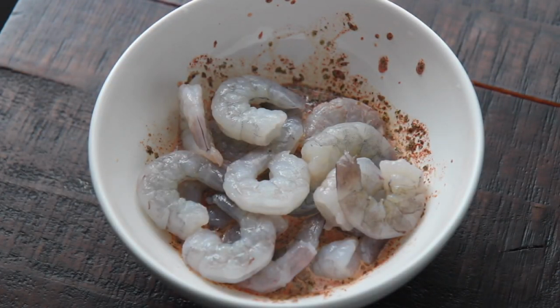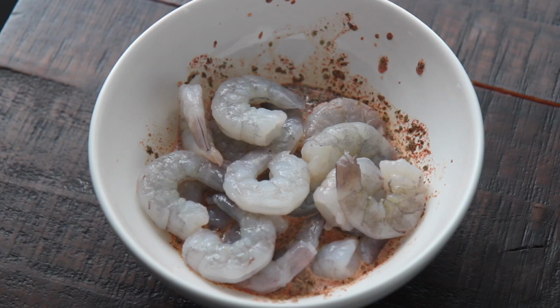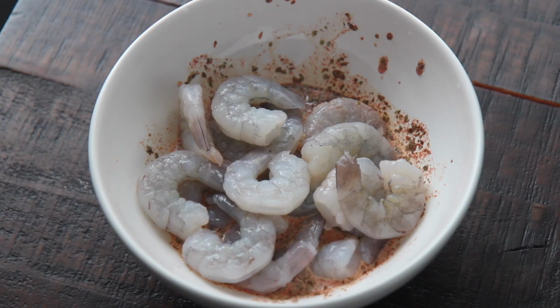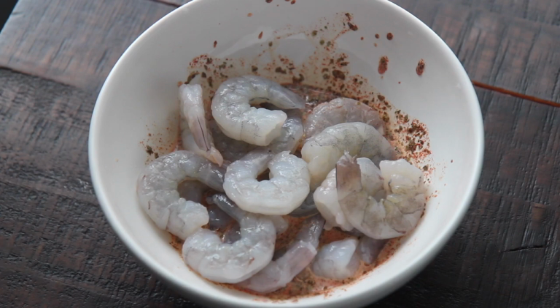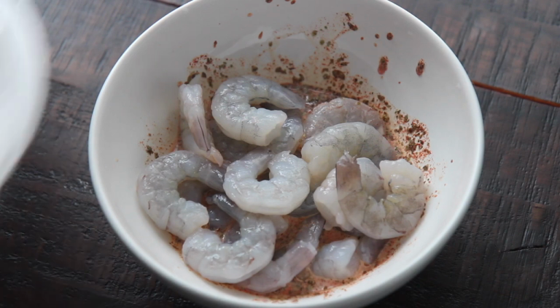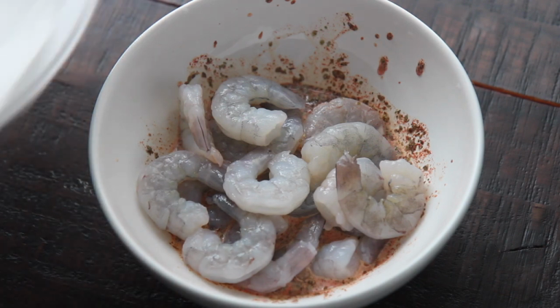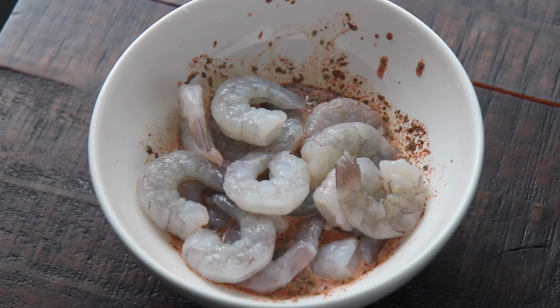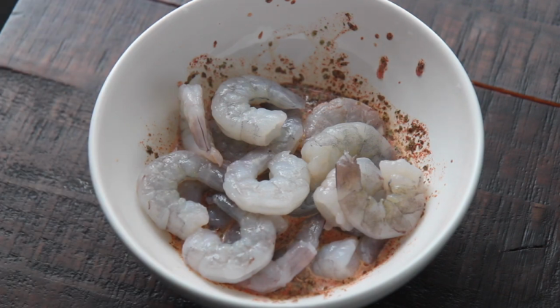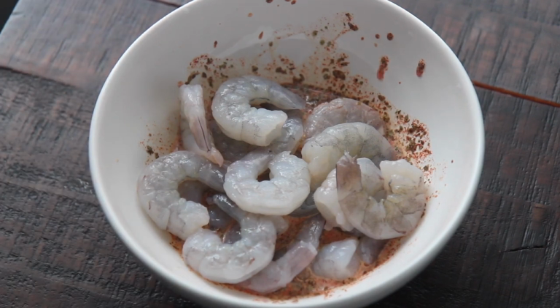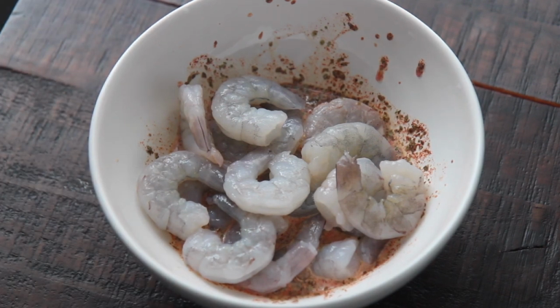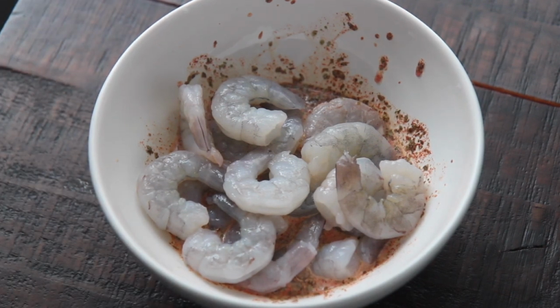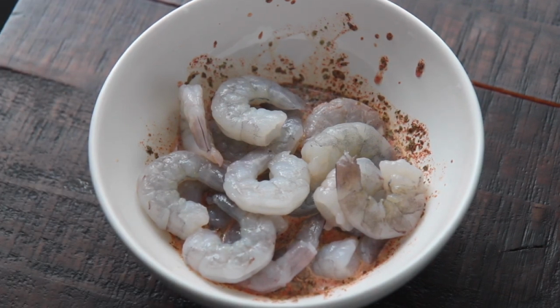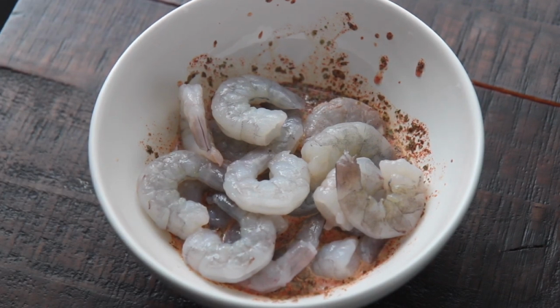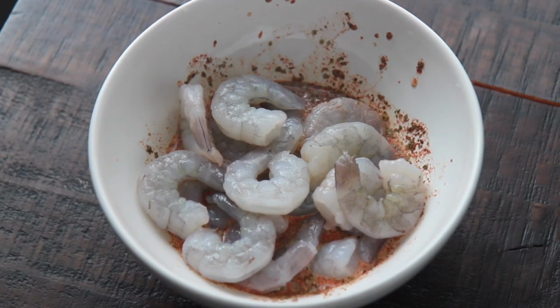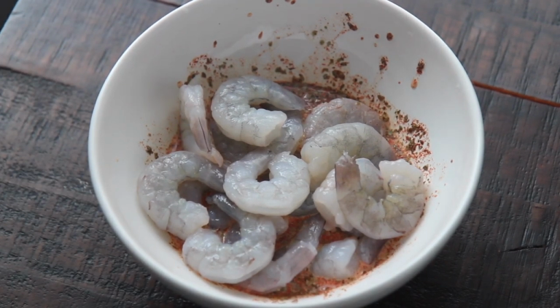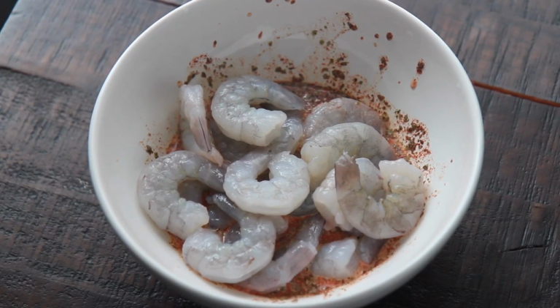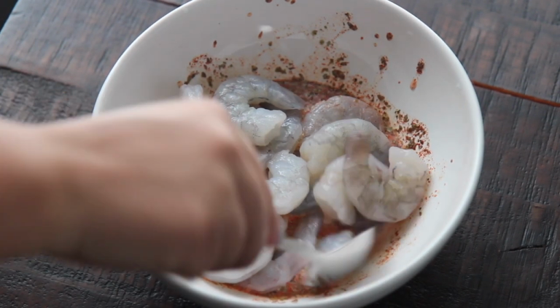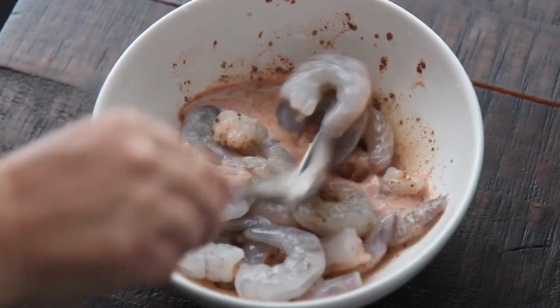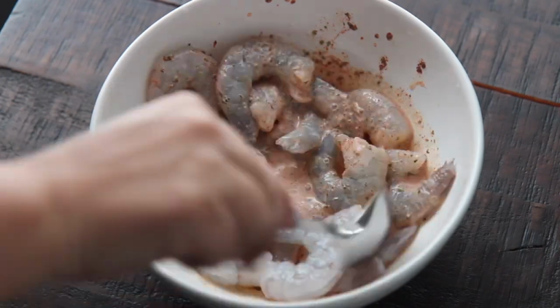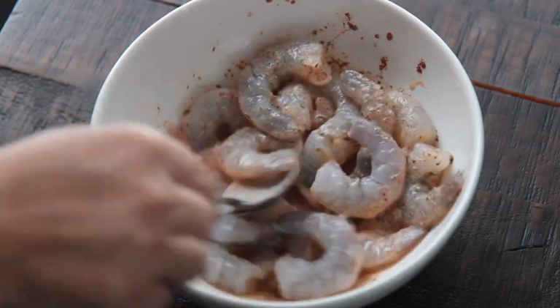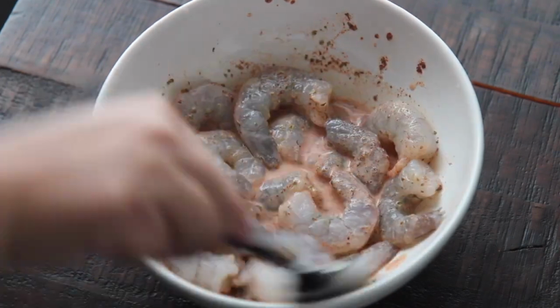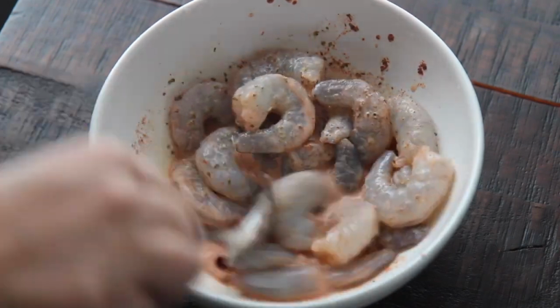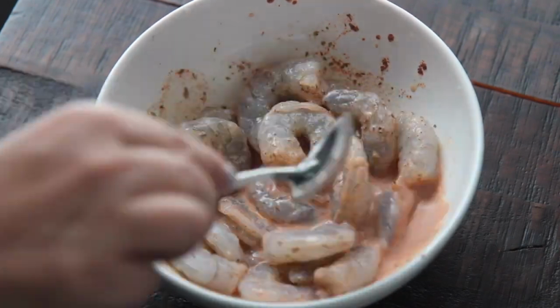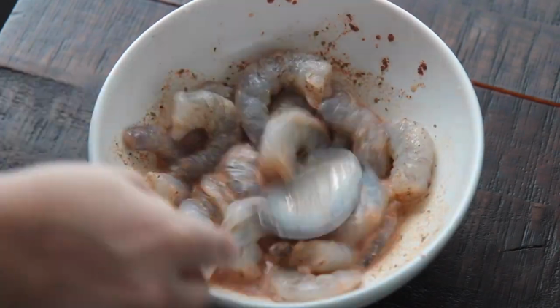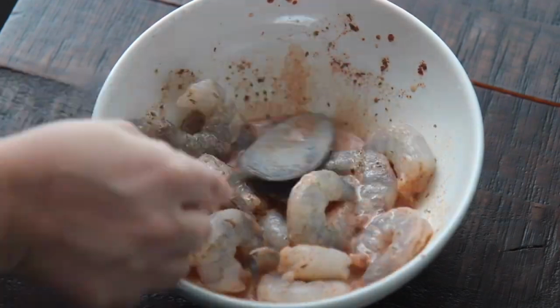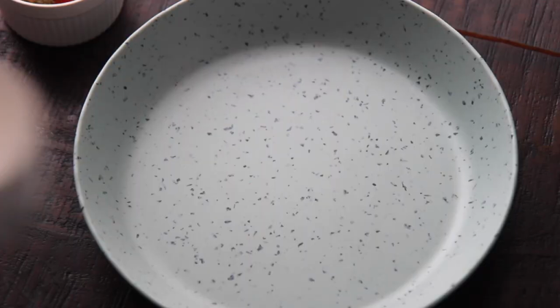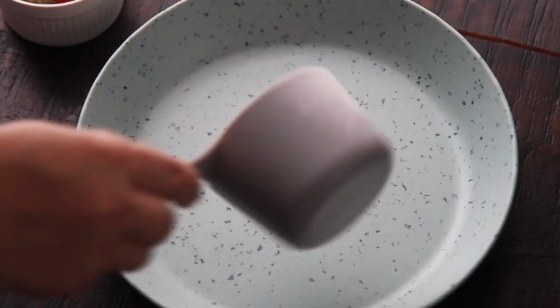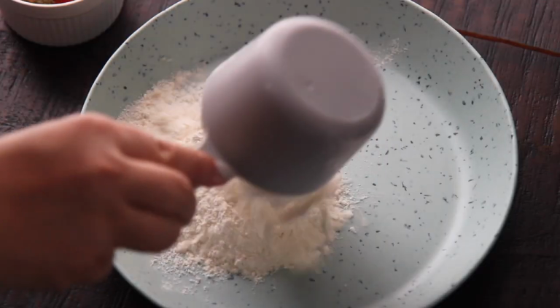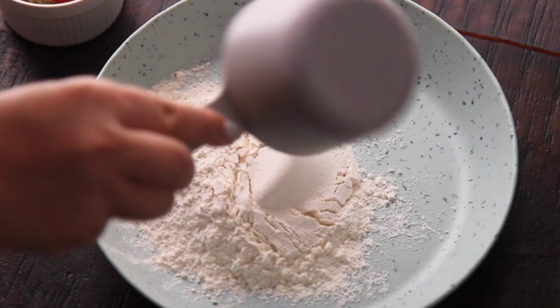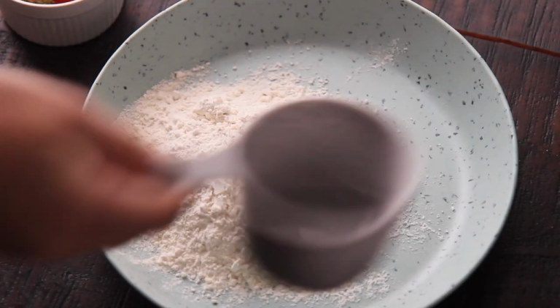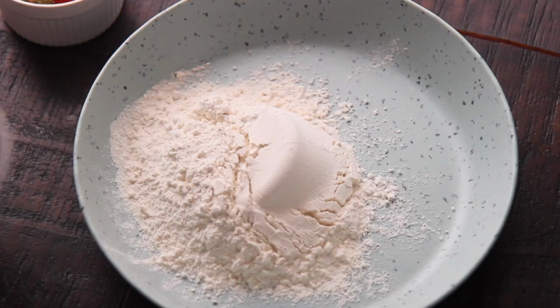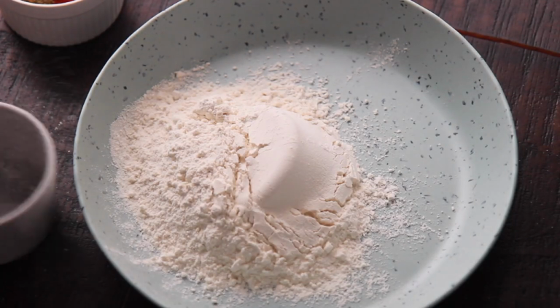You can find the complete recipe along with more detail over at cookedbyjulie.com. Place the peeled and deveined shrimp in the seasoned milk and let it sit for about 10 minutes.